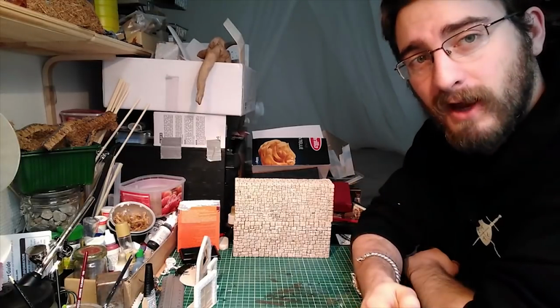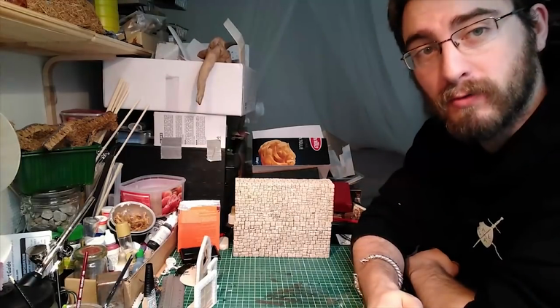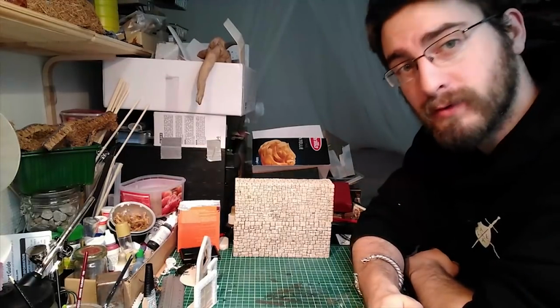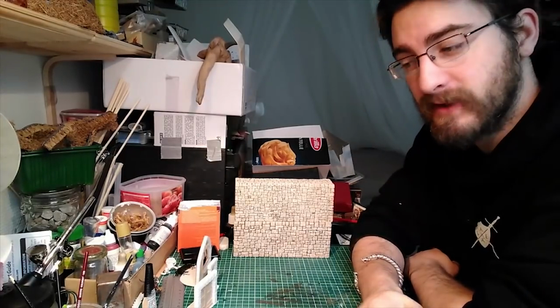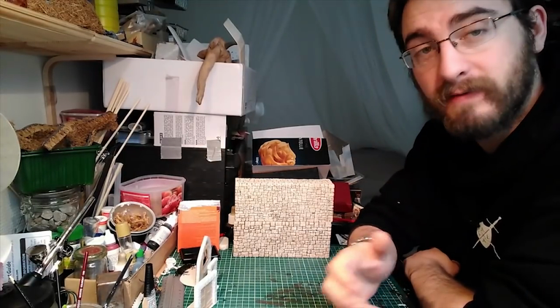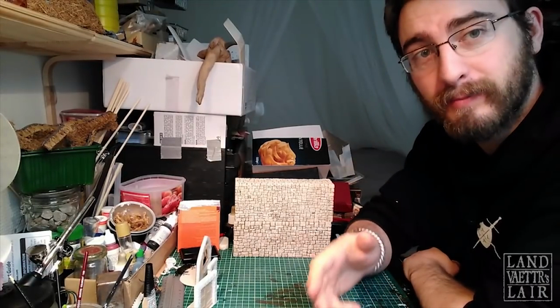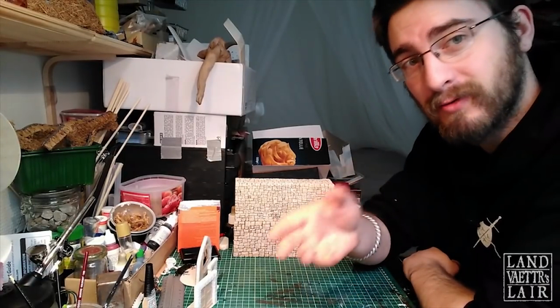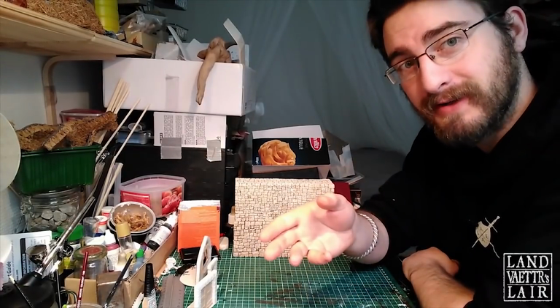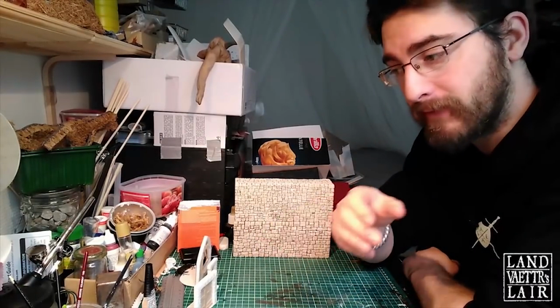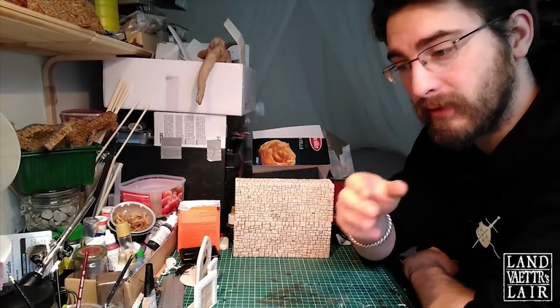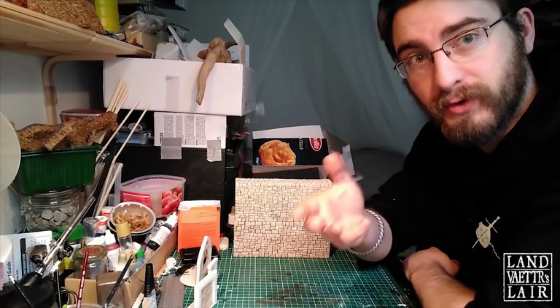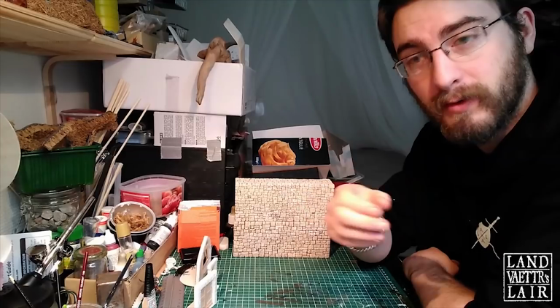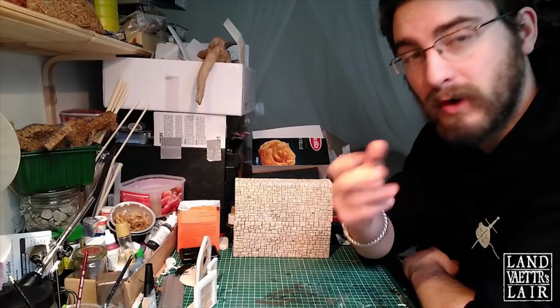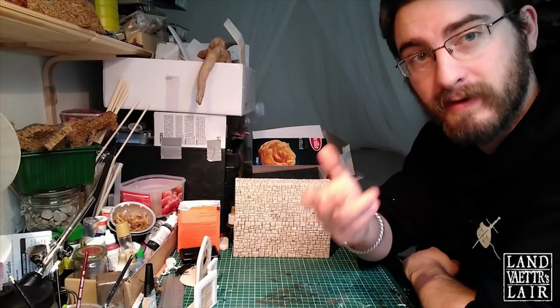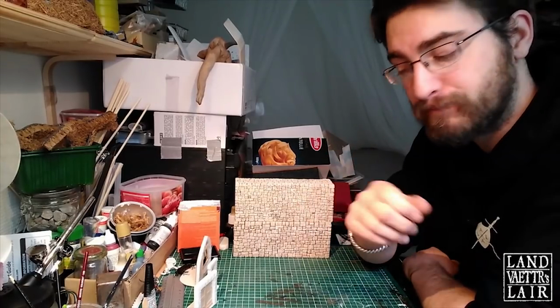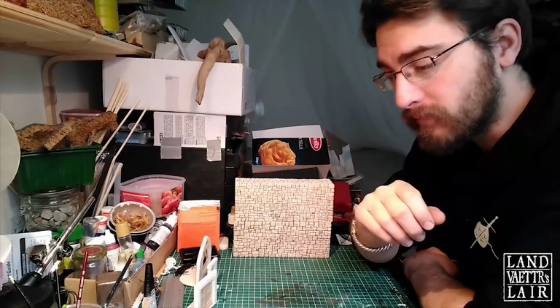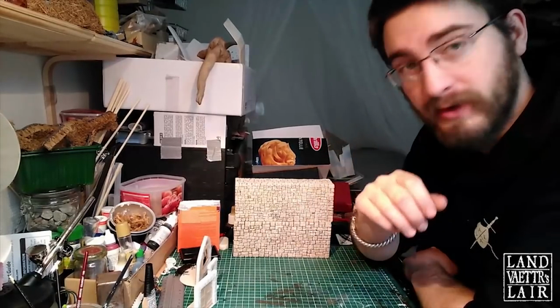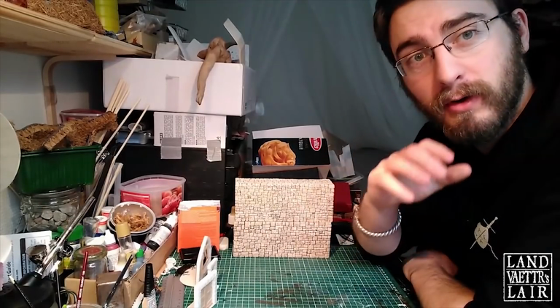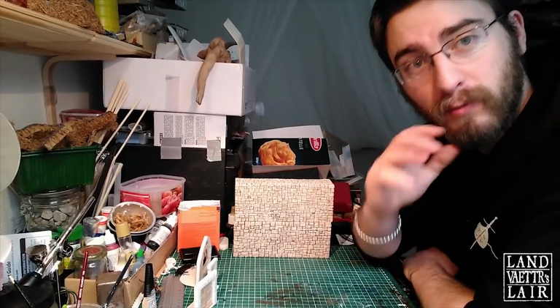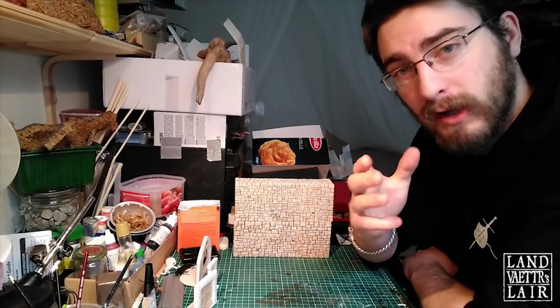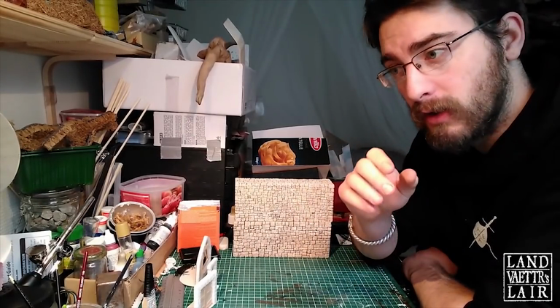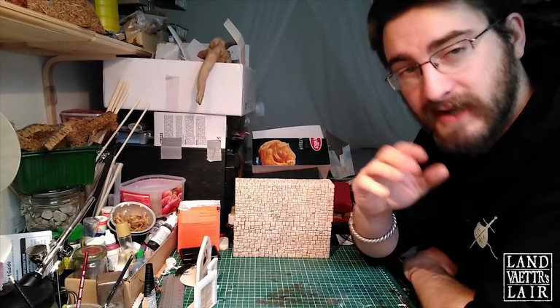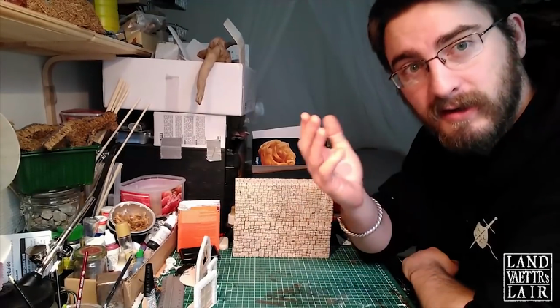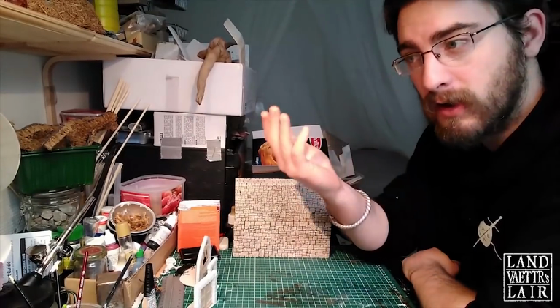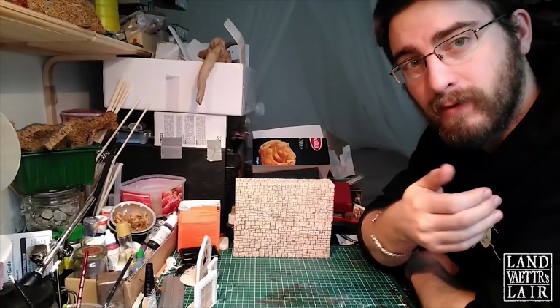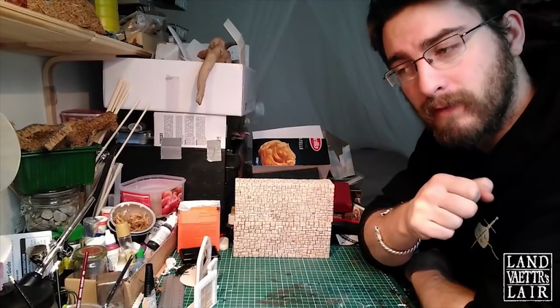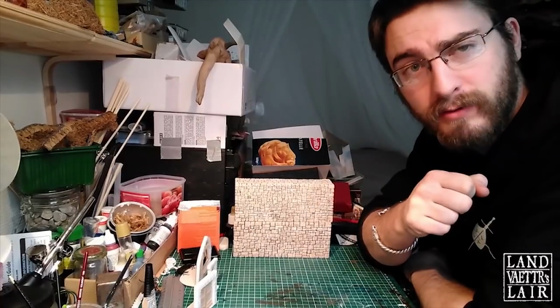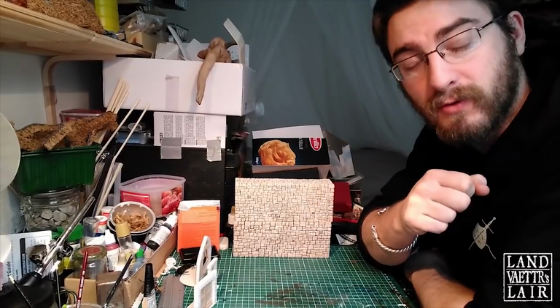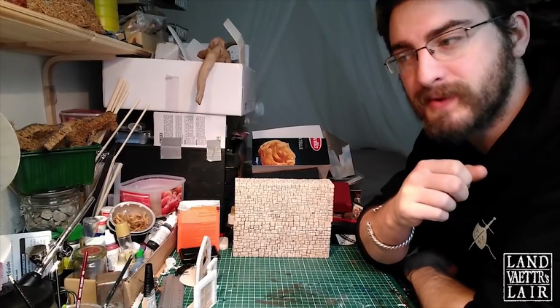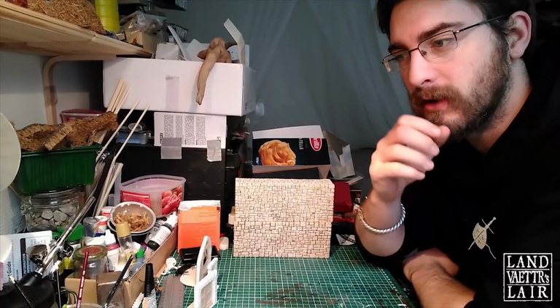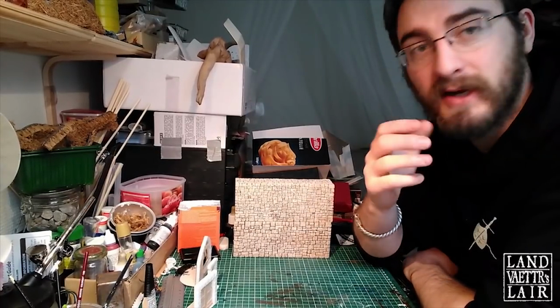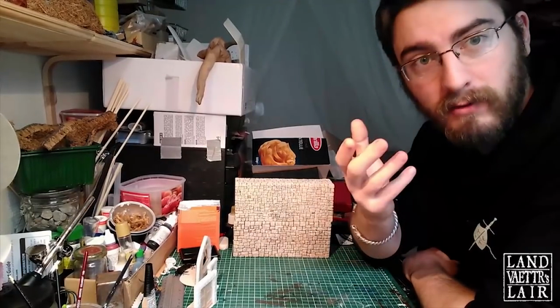Hello fellow crafters, this is Lan Vaitre back on the crafting table for another tutorial, another crafting vid. Today we're gonna be working on facades for houses, for shops, inside a town.